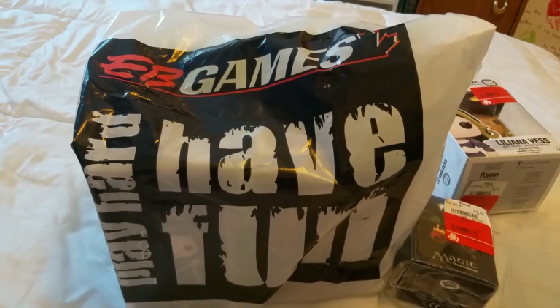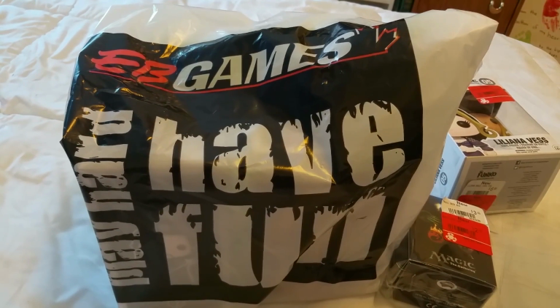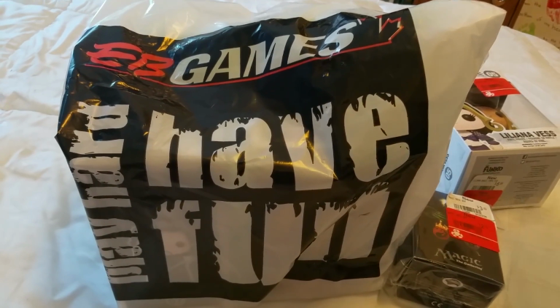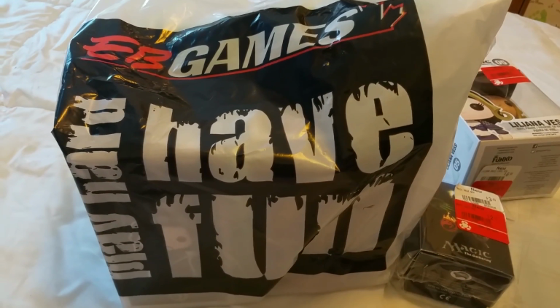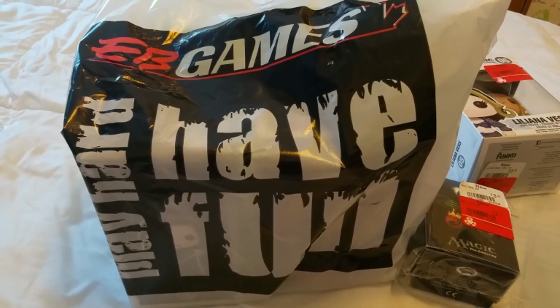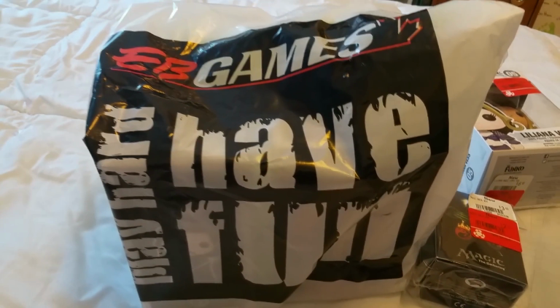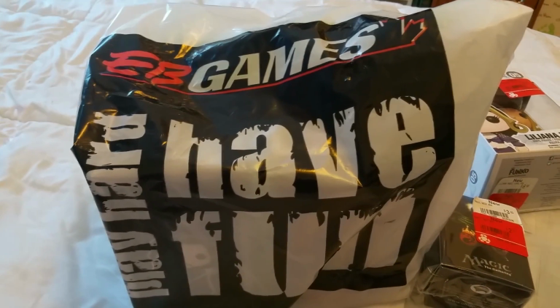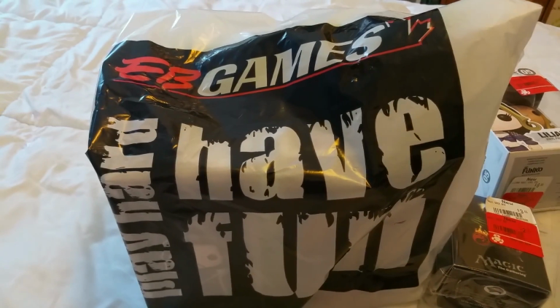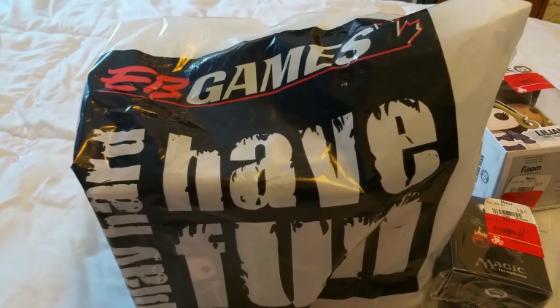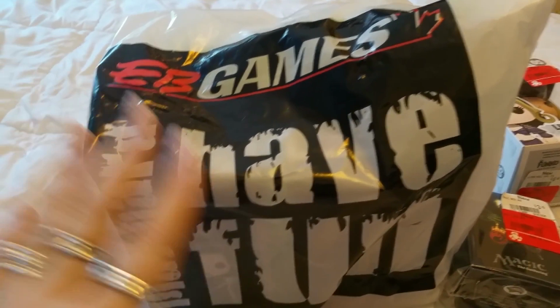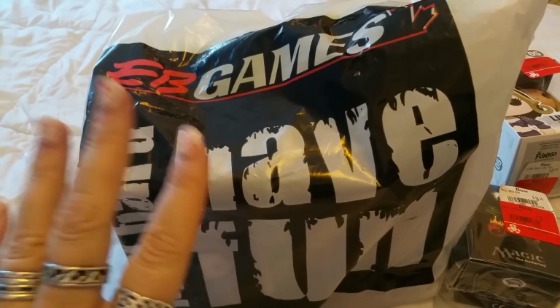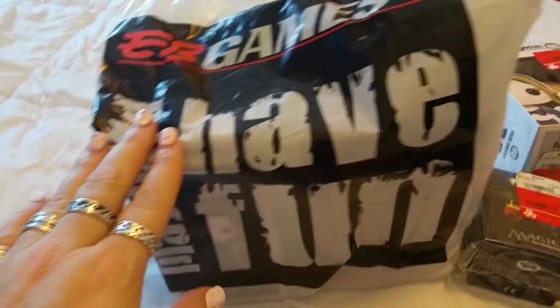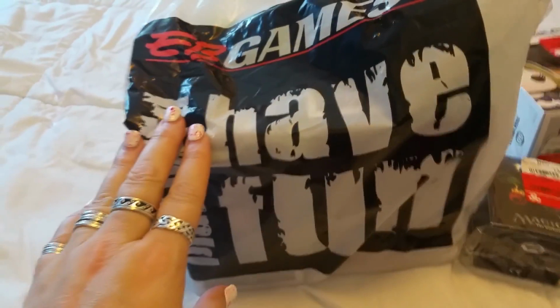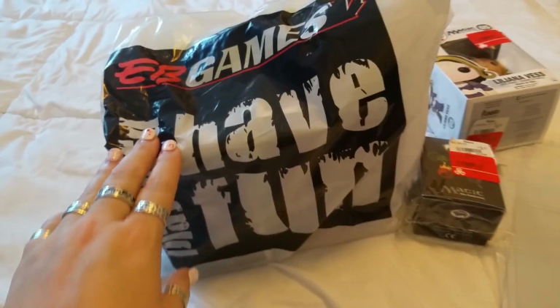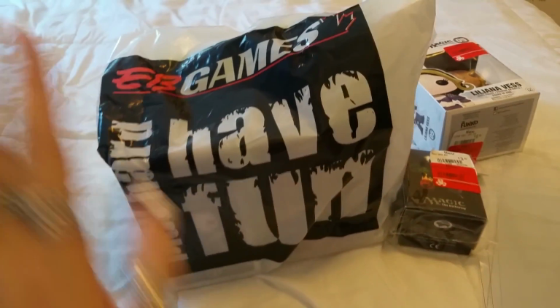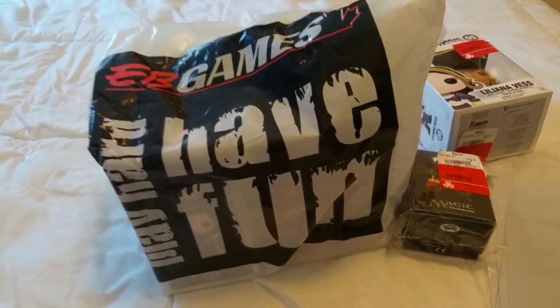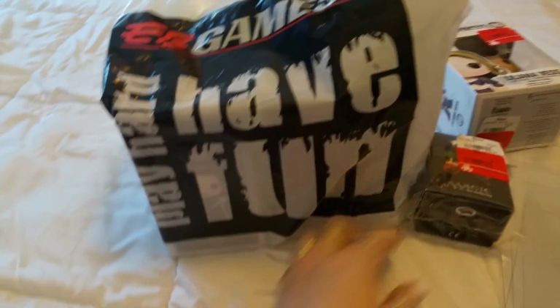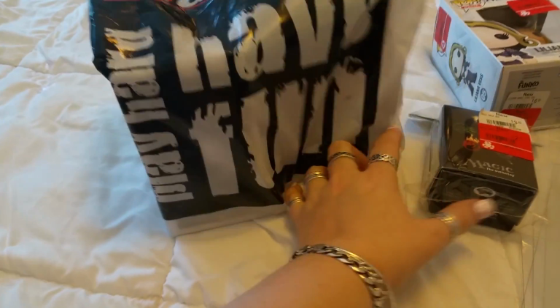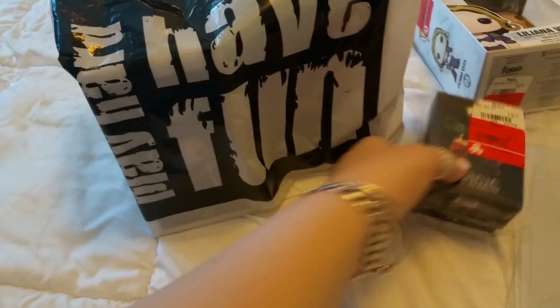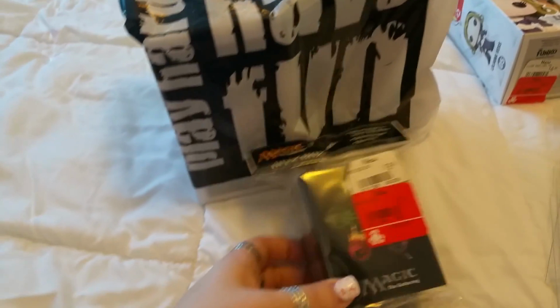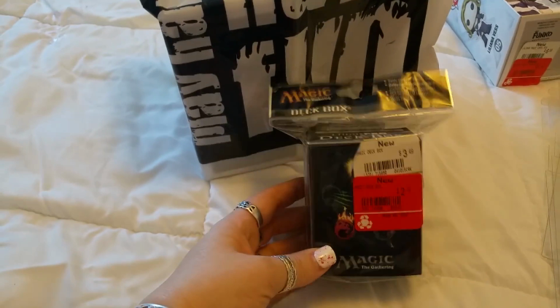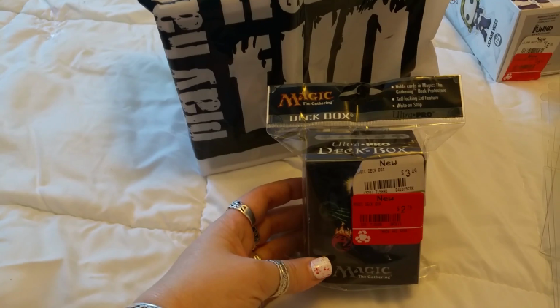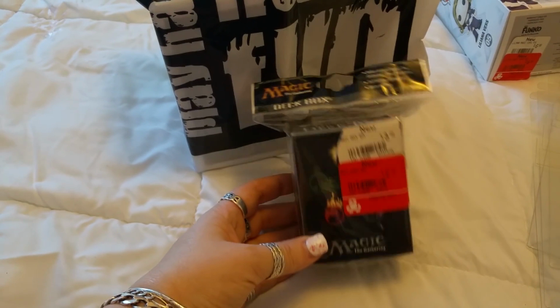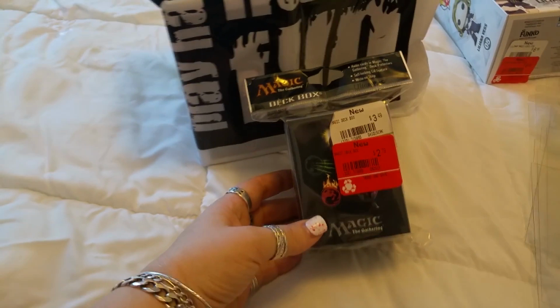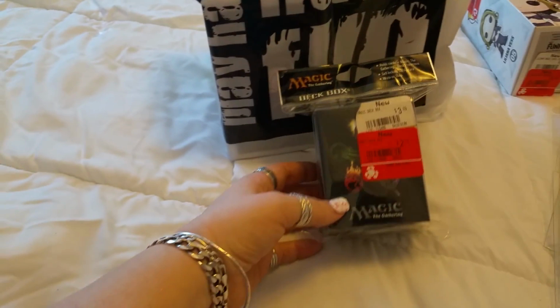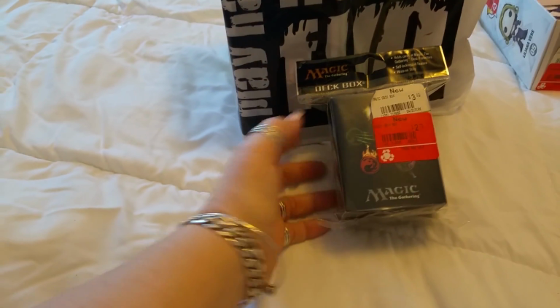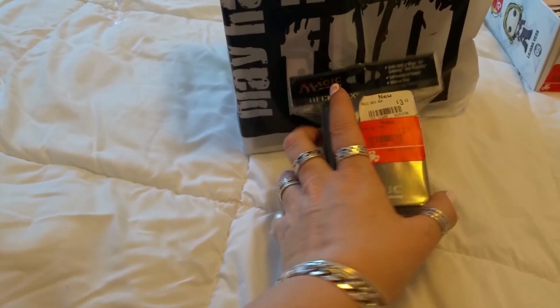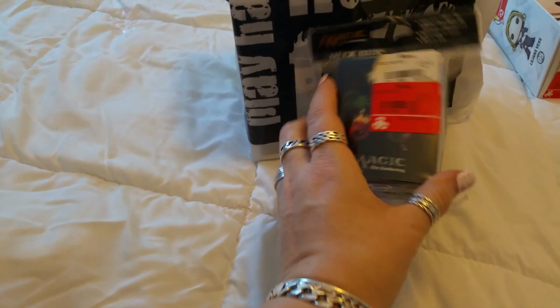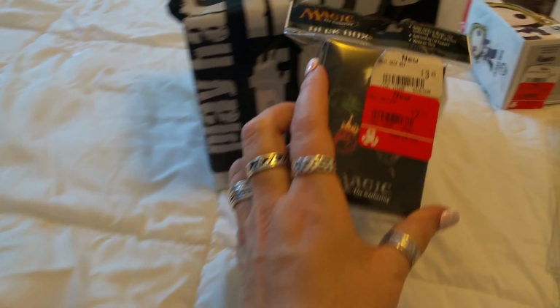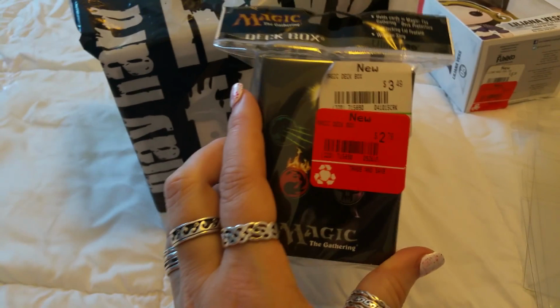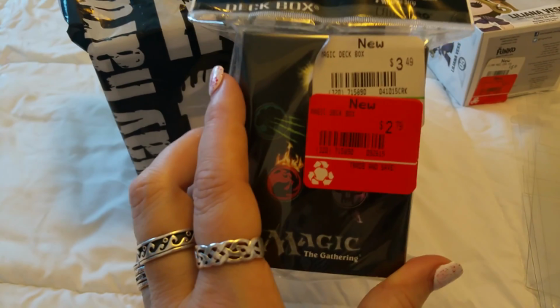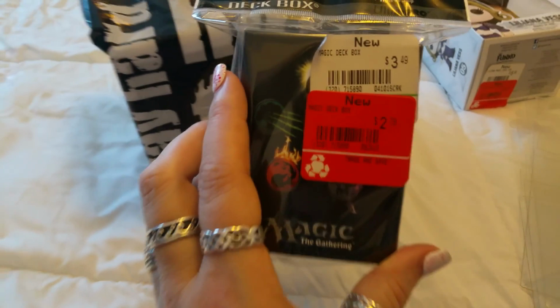Hey guys, welcome and thank you so much for joining me today. We have an EB Games haul to show you, and the first thing we got is this Magic the Gathering deck box. We paid $2.79 for it on clearance.